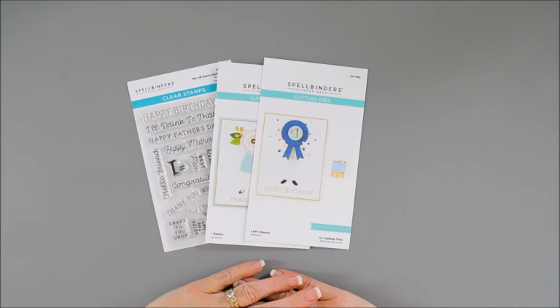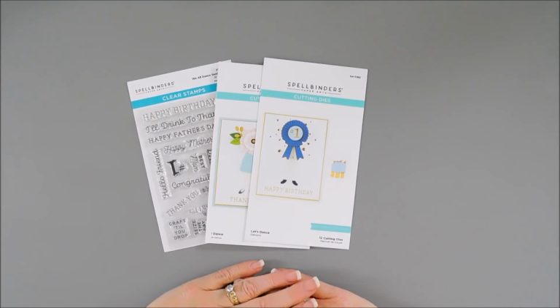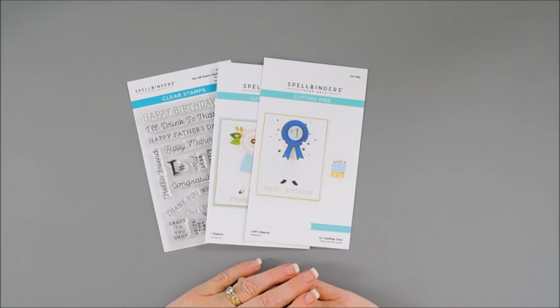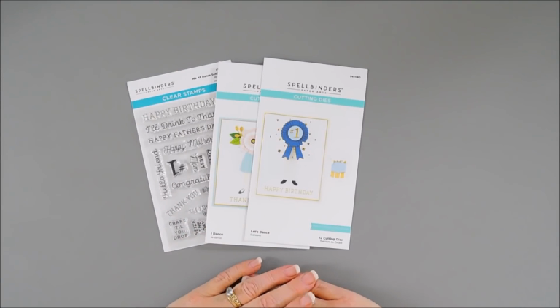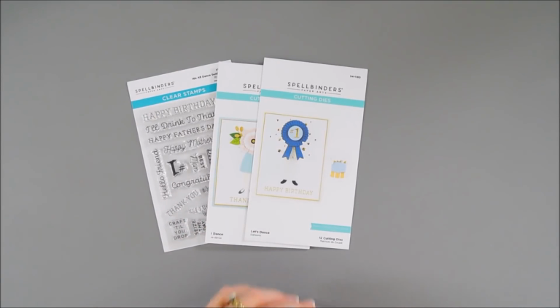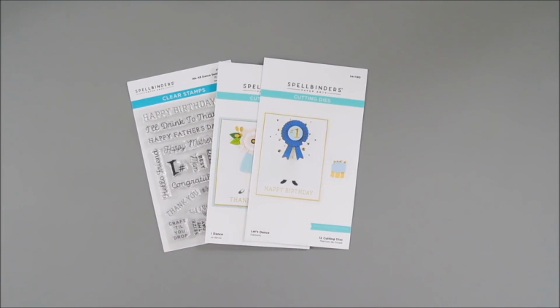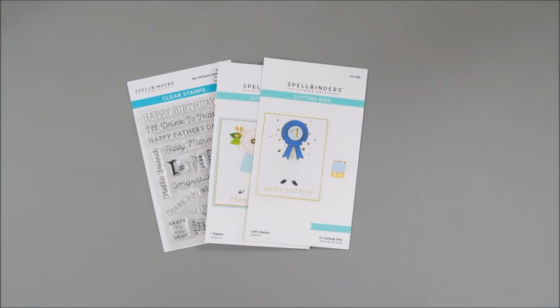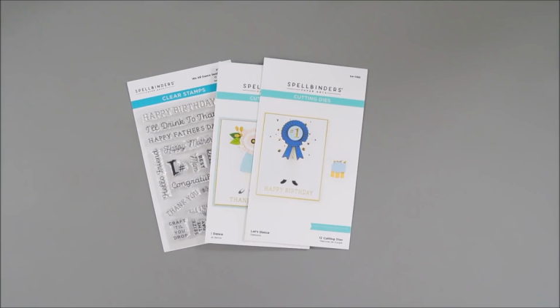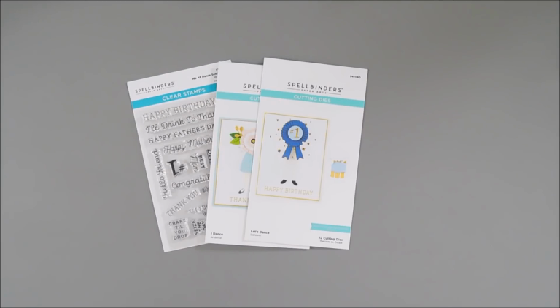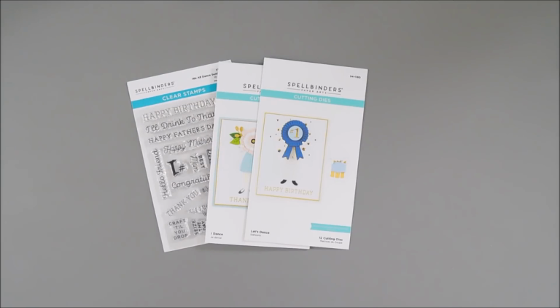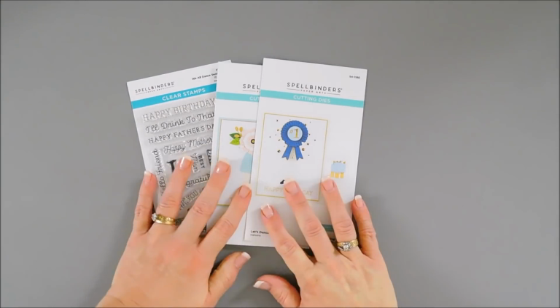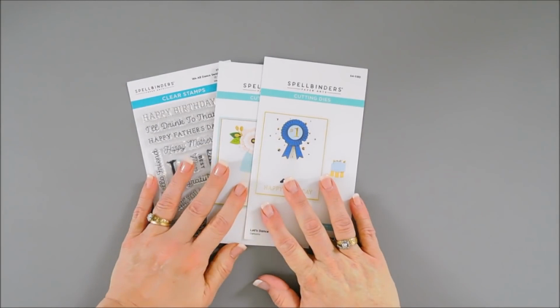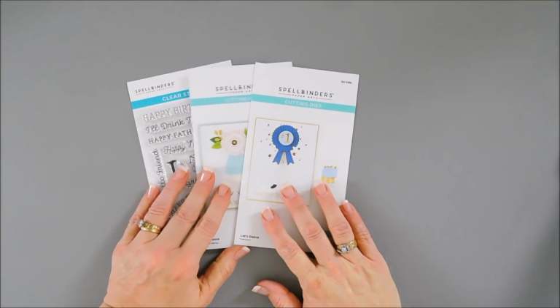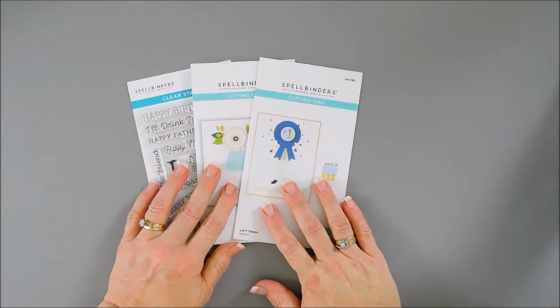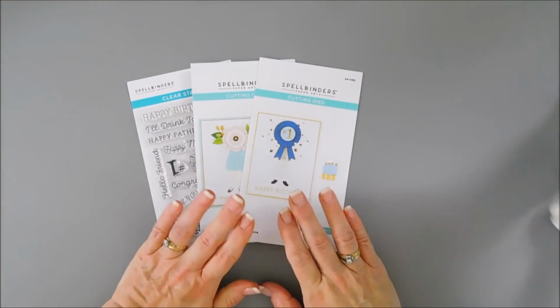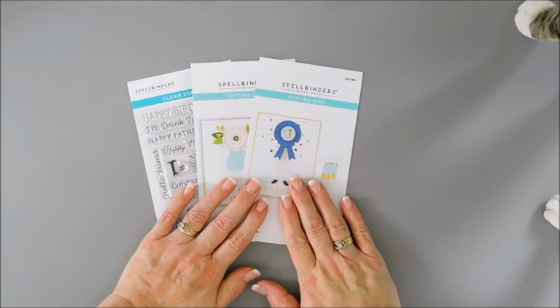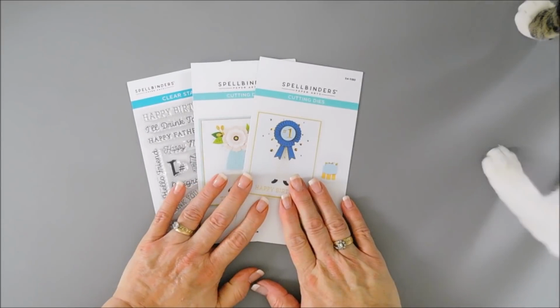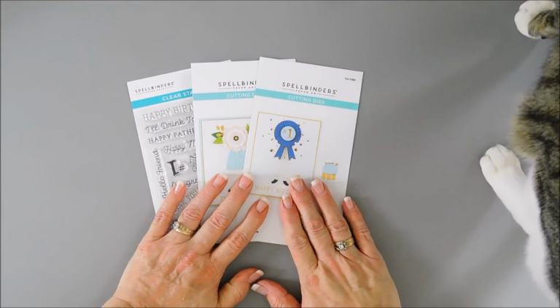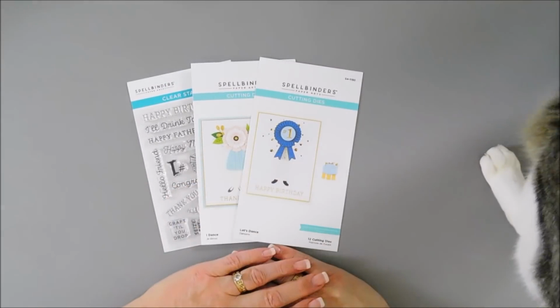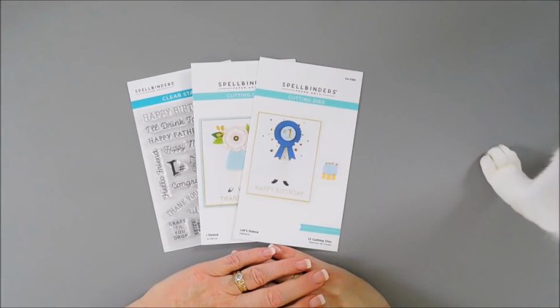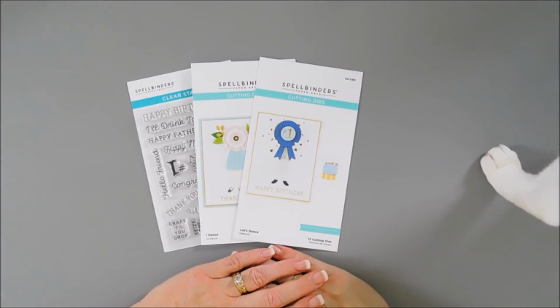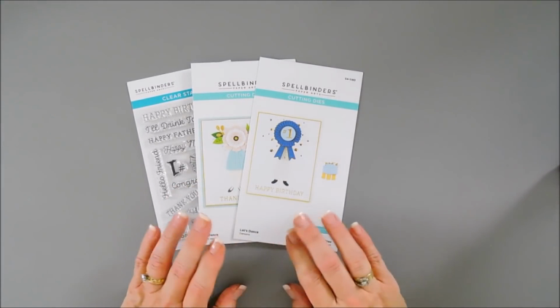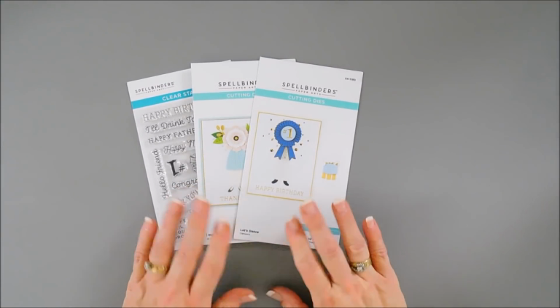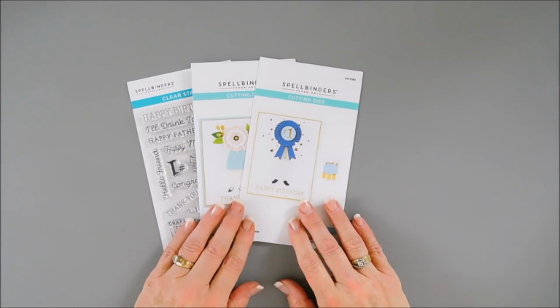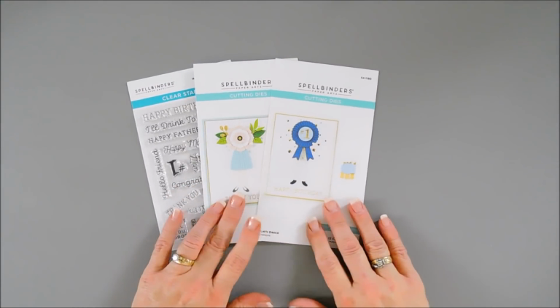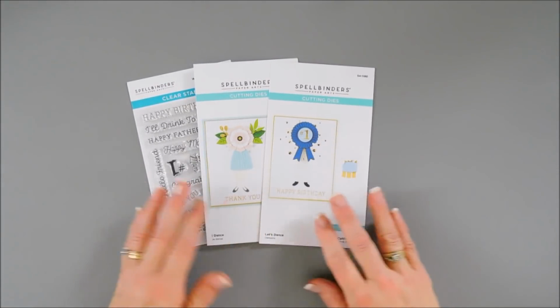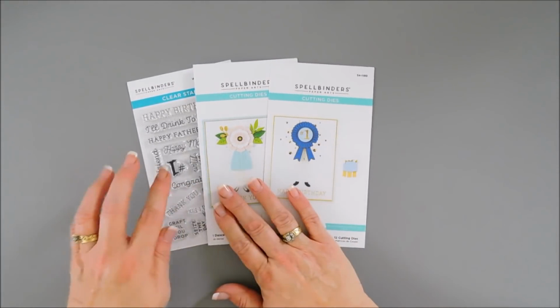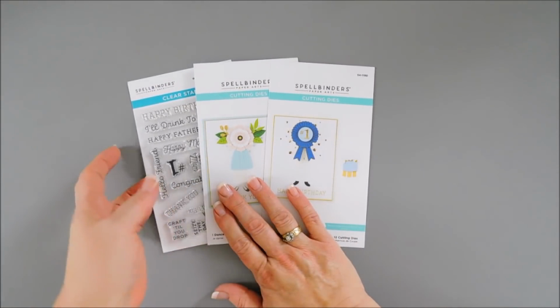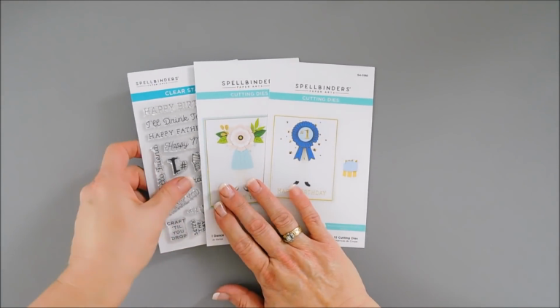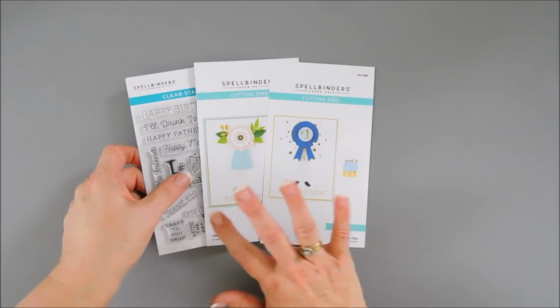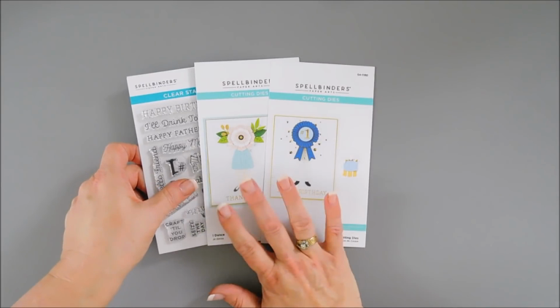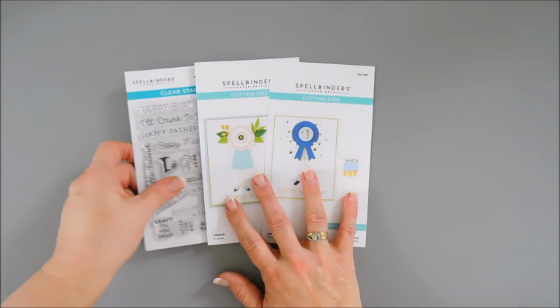Hello everyone, Tina here. I hope your day is going wonderful — thank you so much for joining me. Today for Try It Out Tuesday I have some more products from Spellbinders that I want to share with you. Two of them are die sets and then I have the stamp set that kind of coordinates with the die sets.